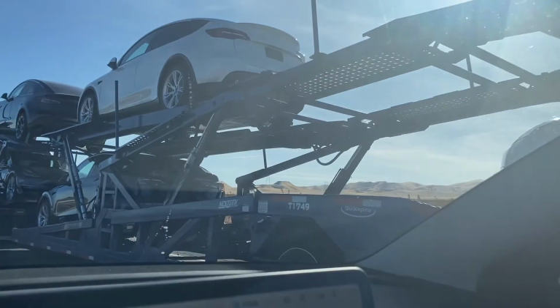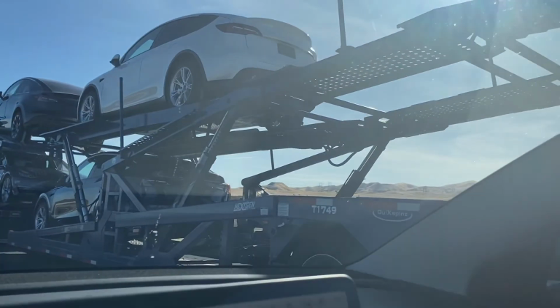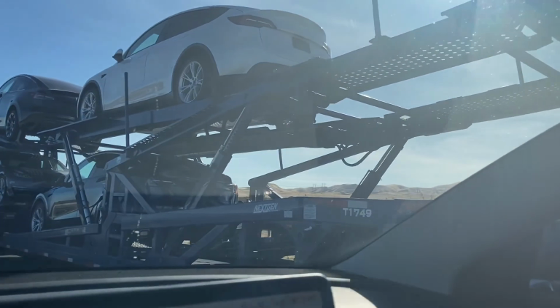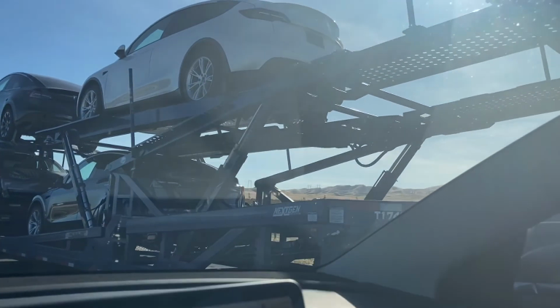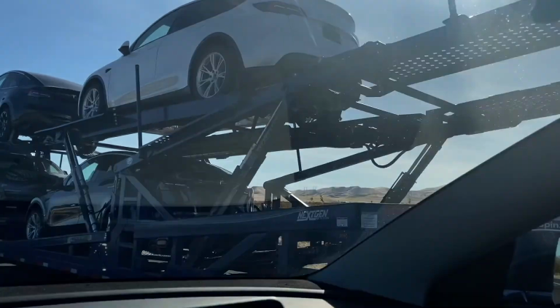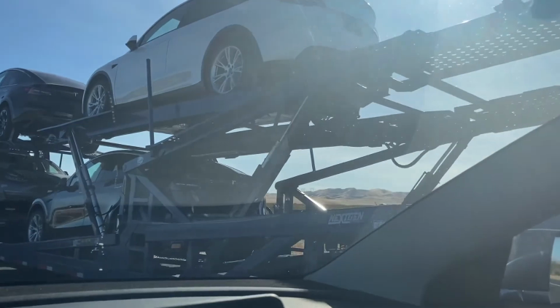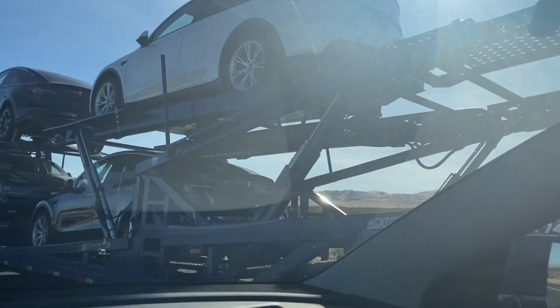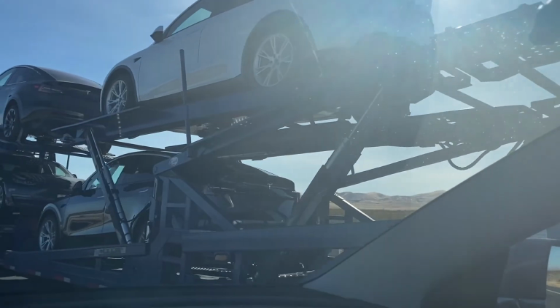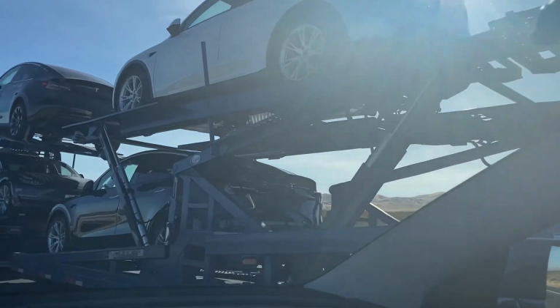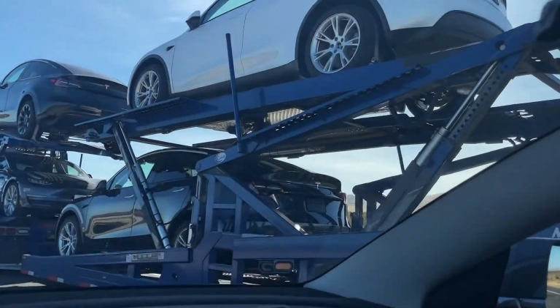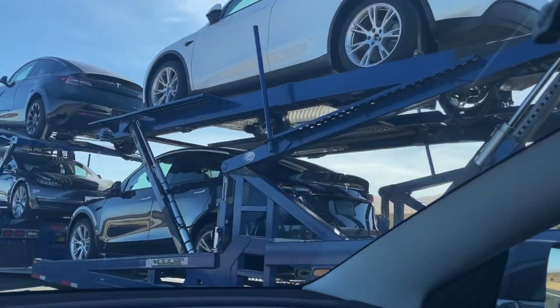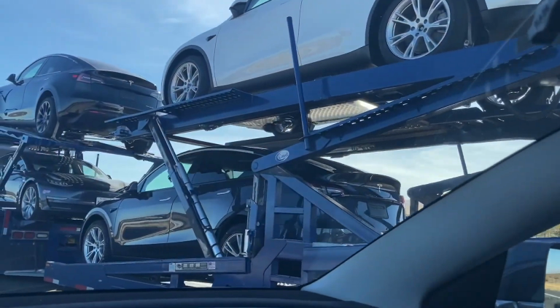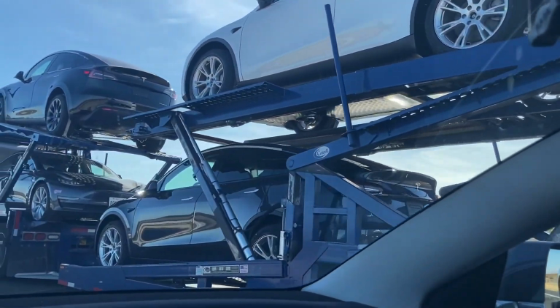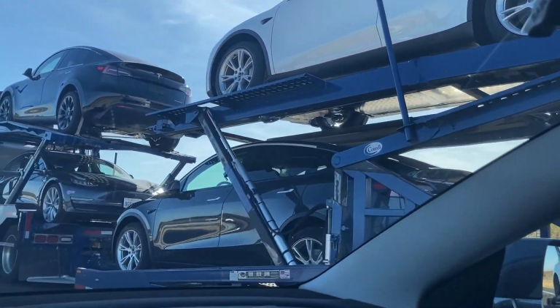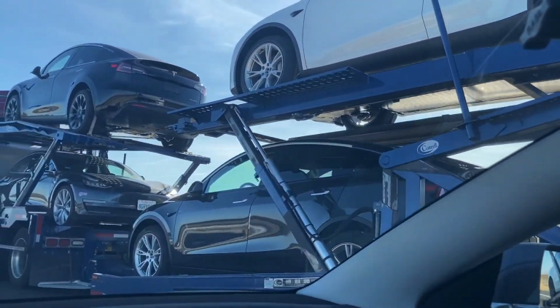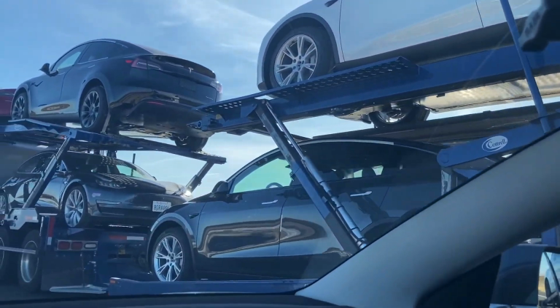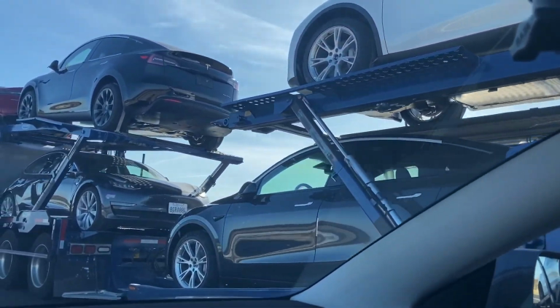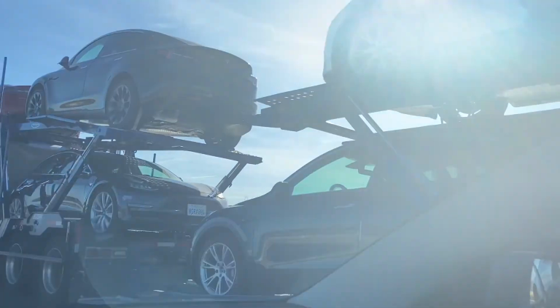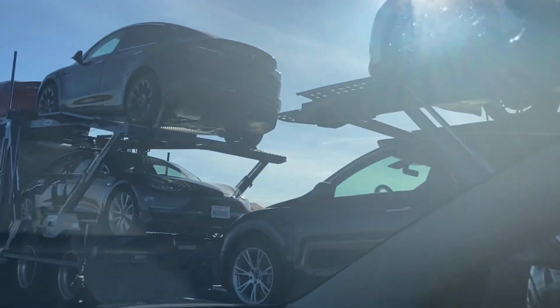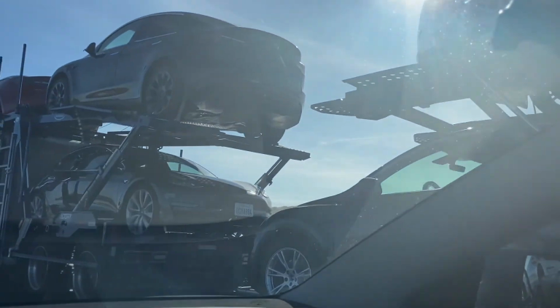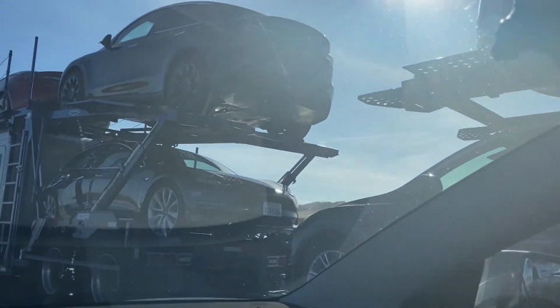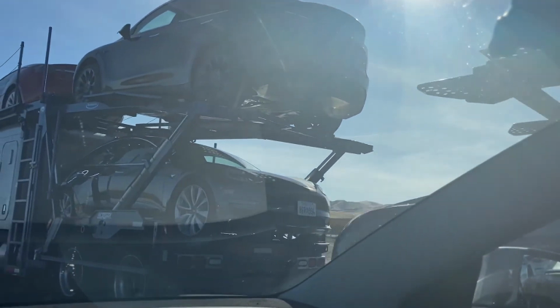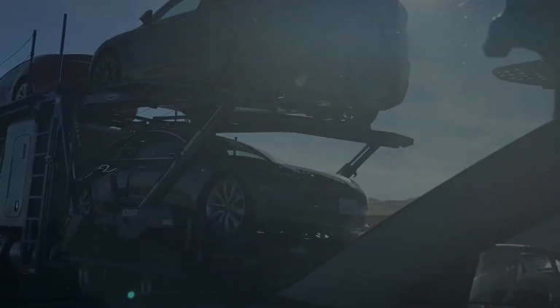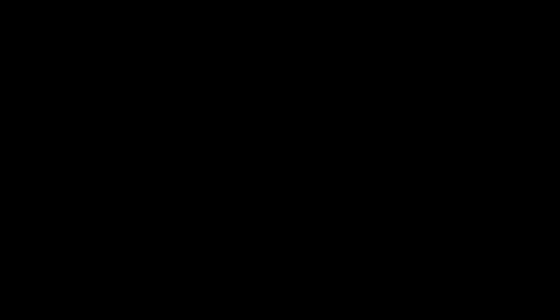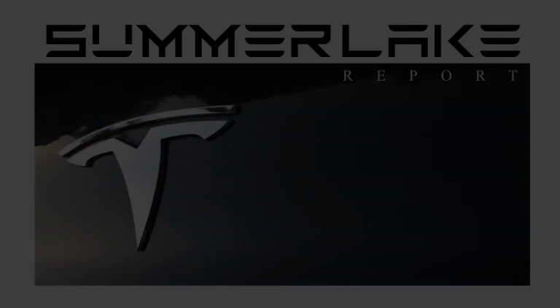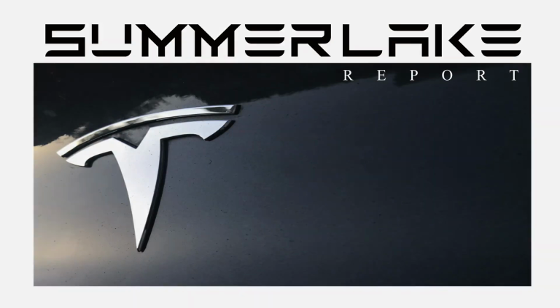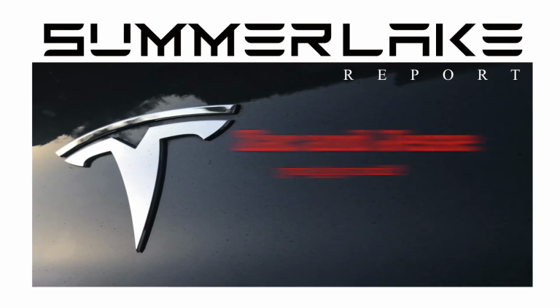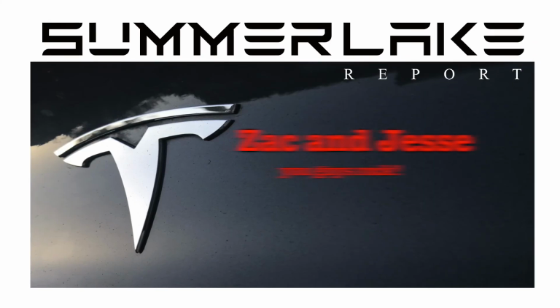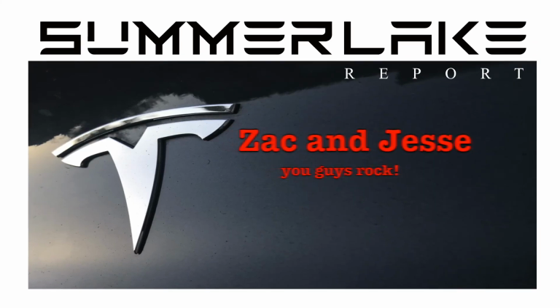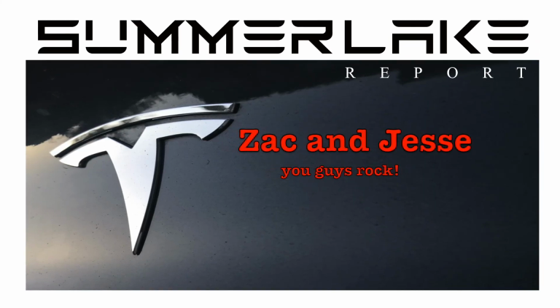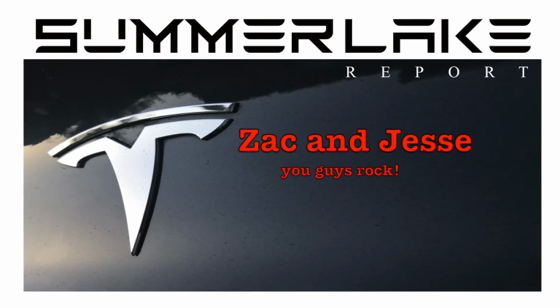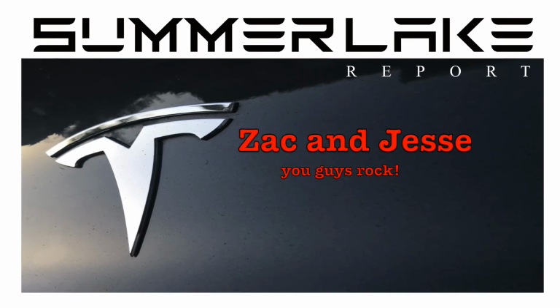What a sight — a truckload of brand new Teslas. Thank you Zach and Jesse, now you know. The Firebaugh, California brand new supercharging station.